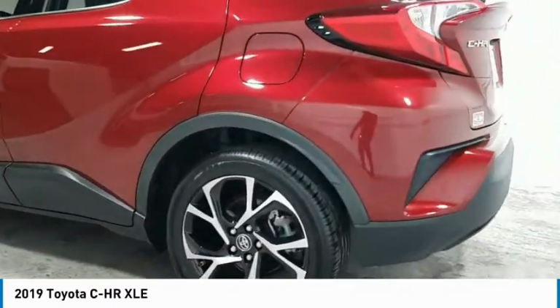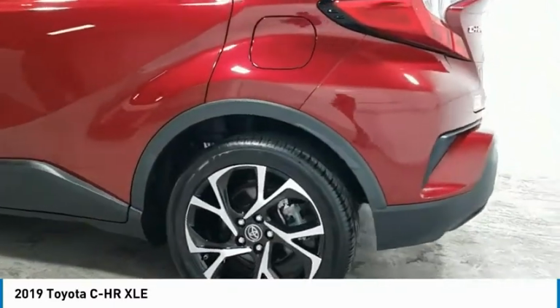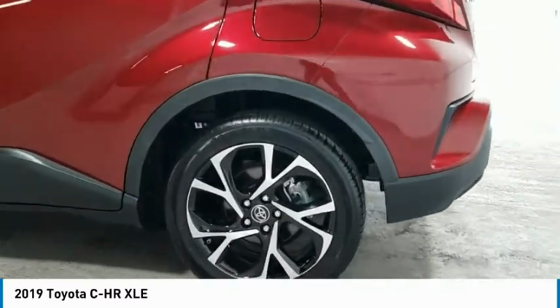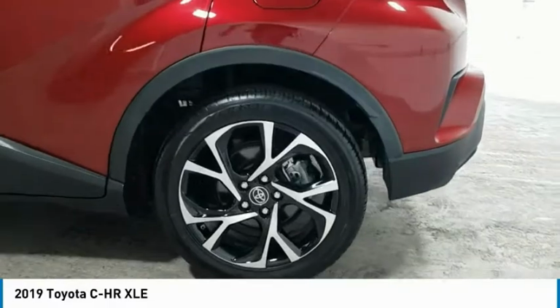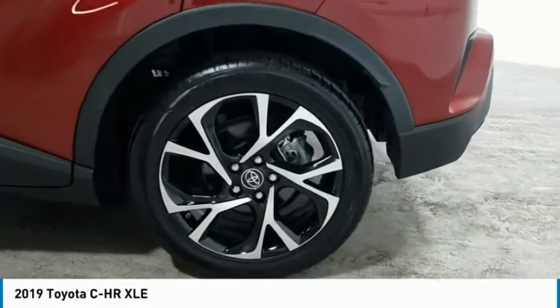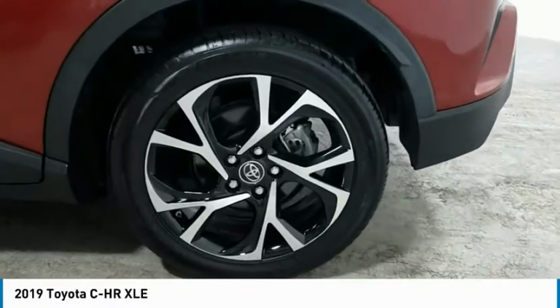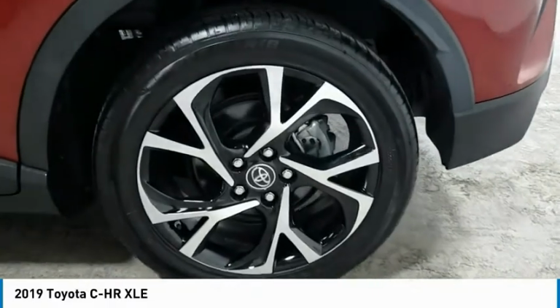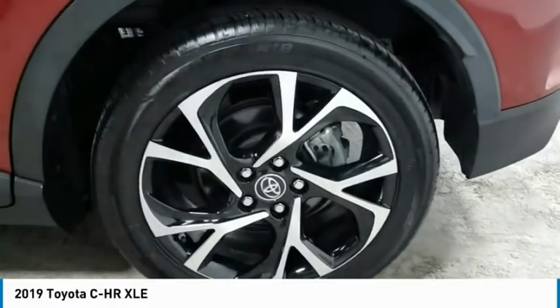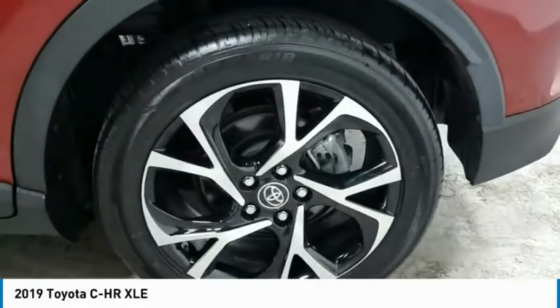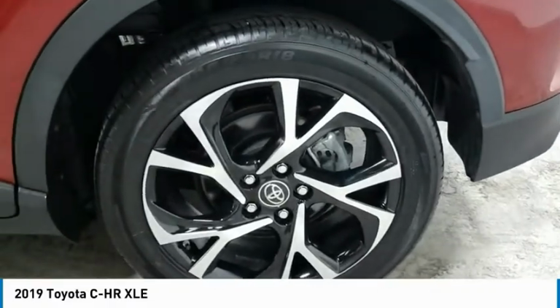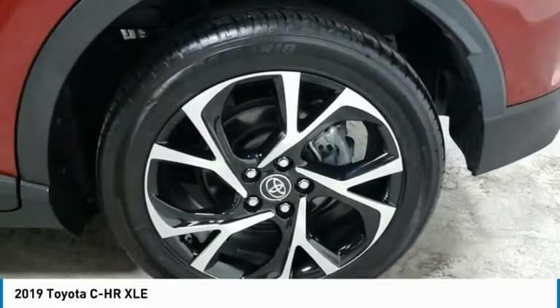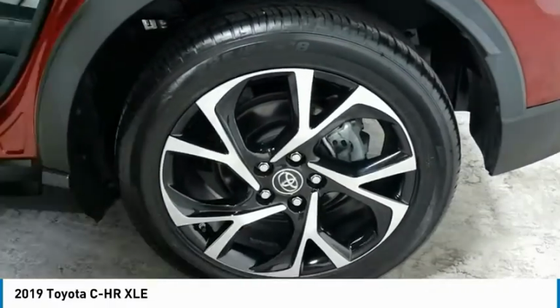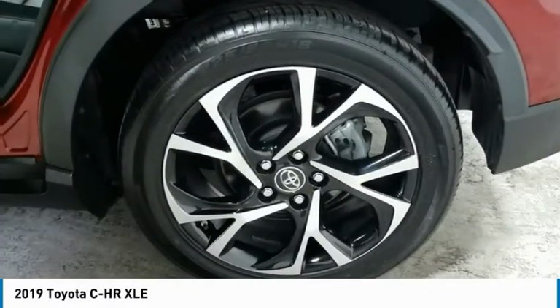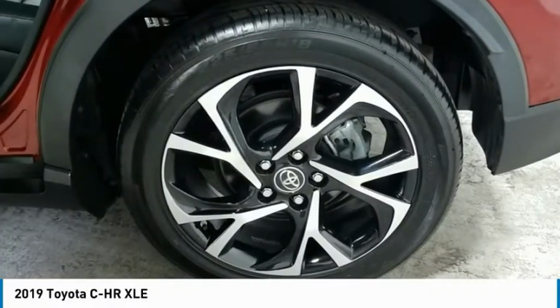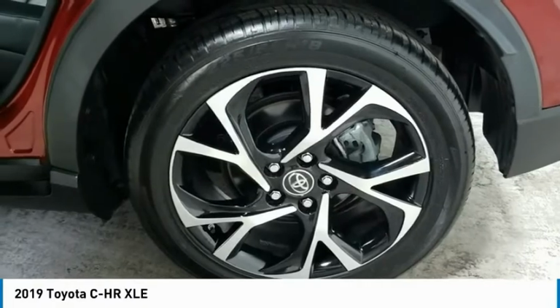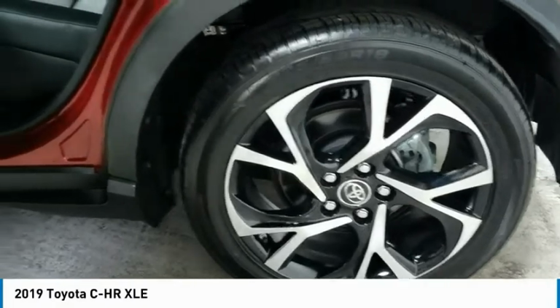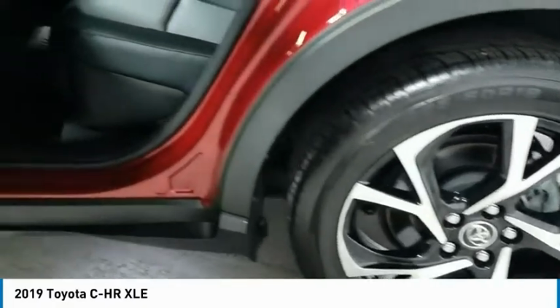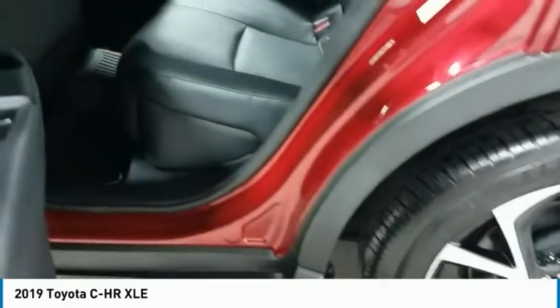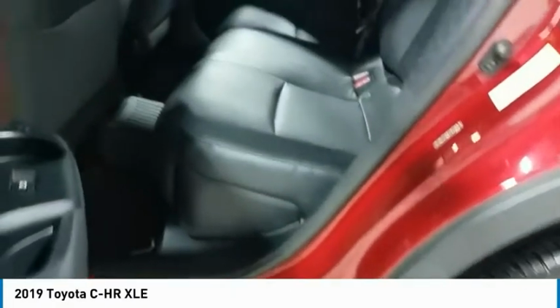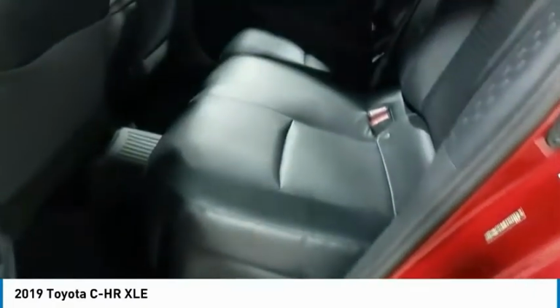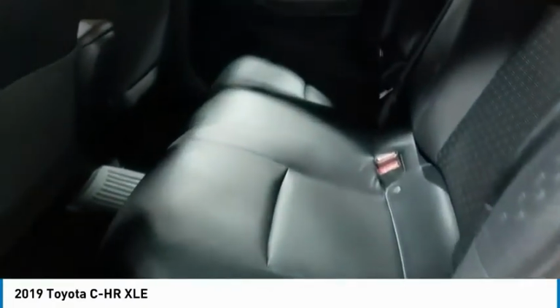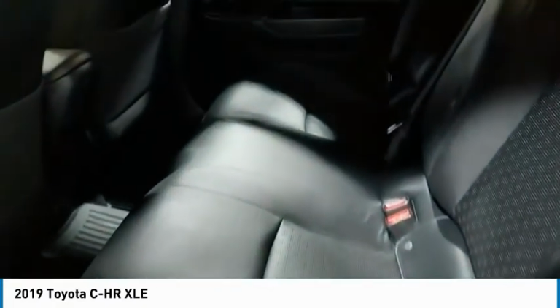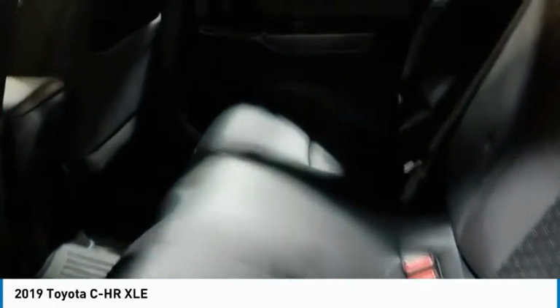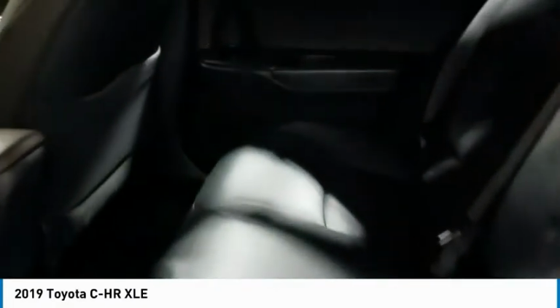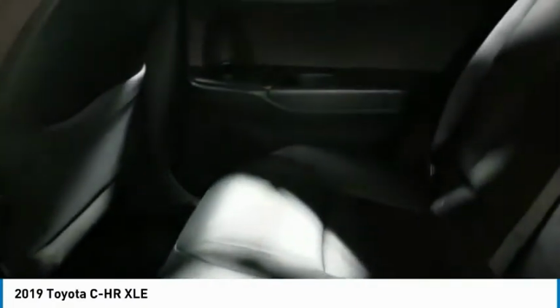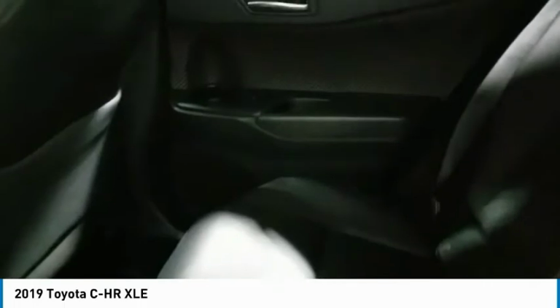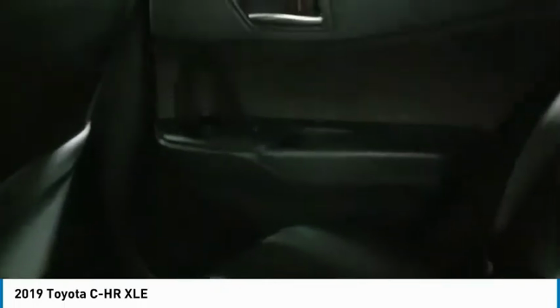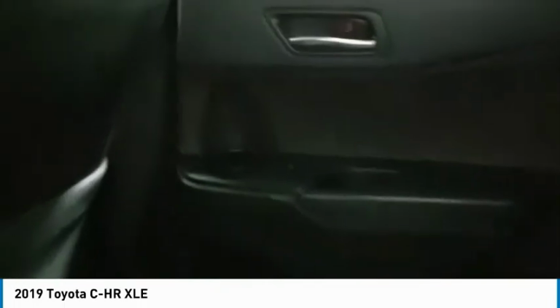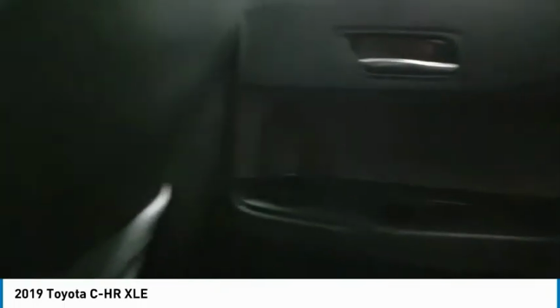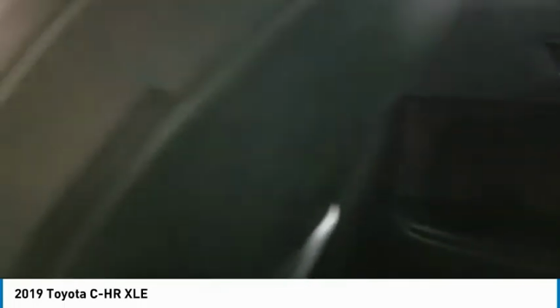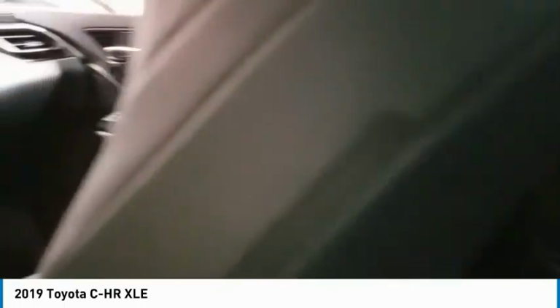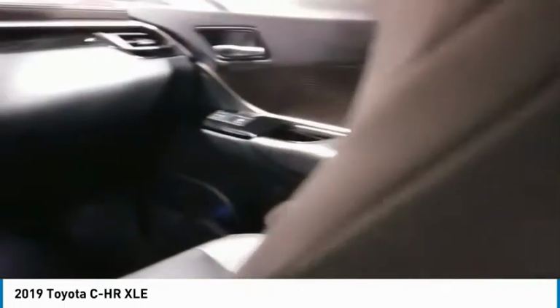Here are some of this vehicle's great options: traction control, daytime running lights, remote keyless entry, FWD, headlights auto off, mirror memory, cruise control, trip computer, child safety locks, and power door locks.